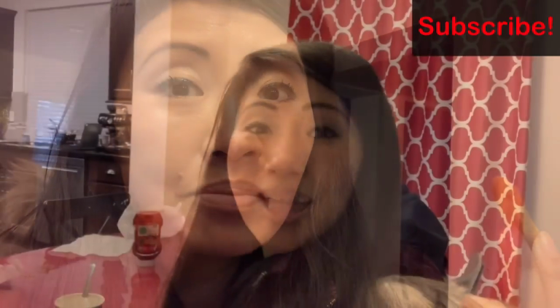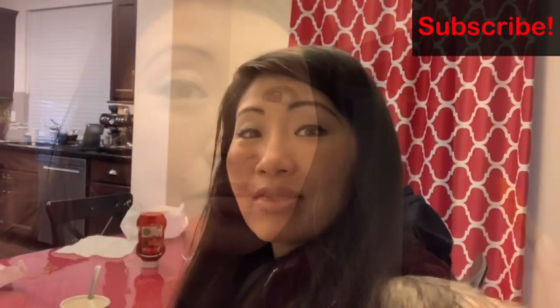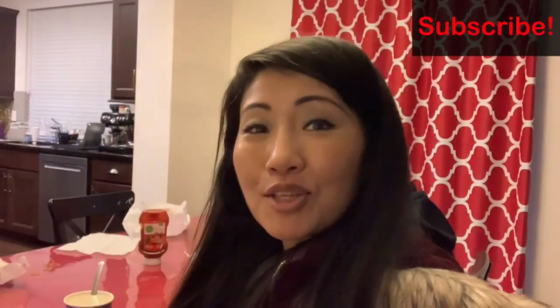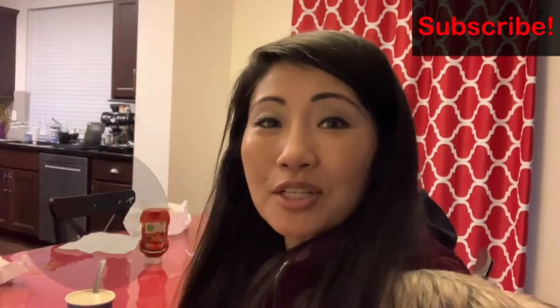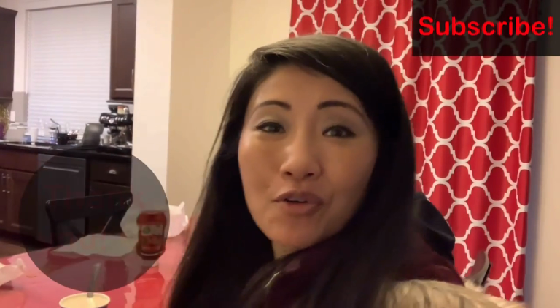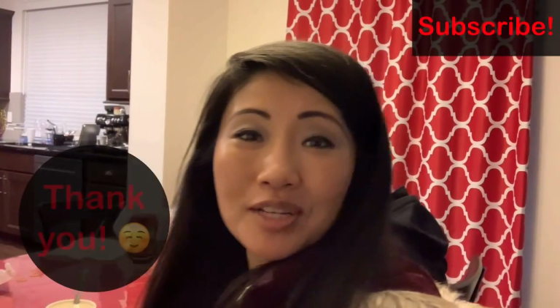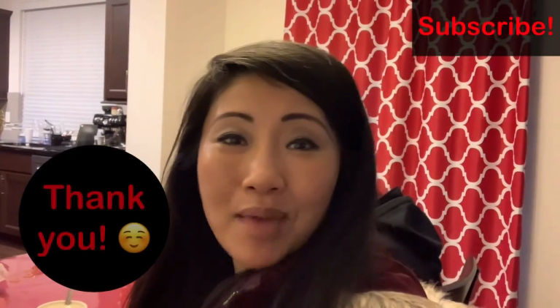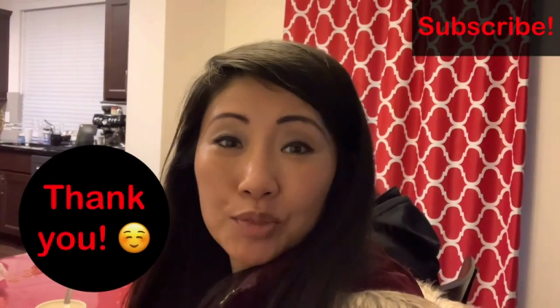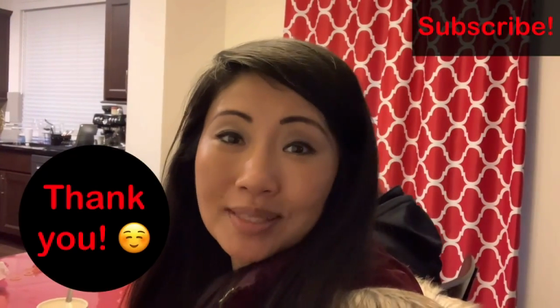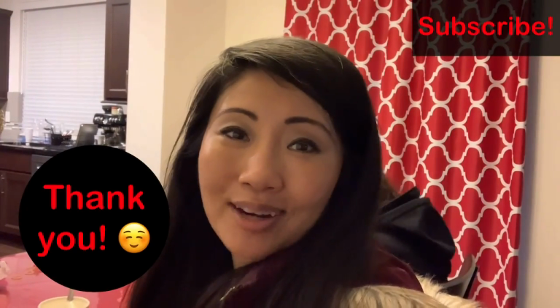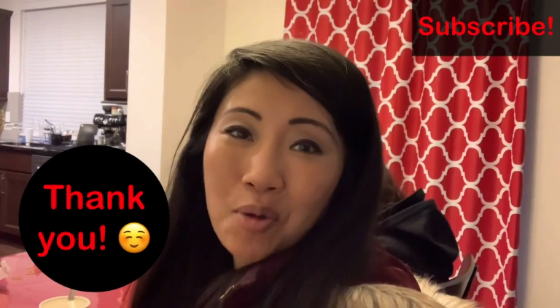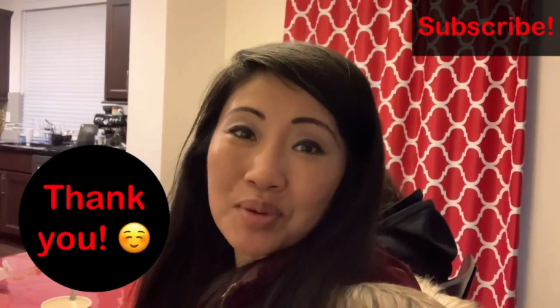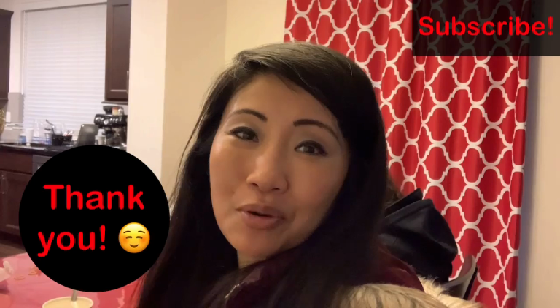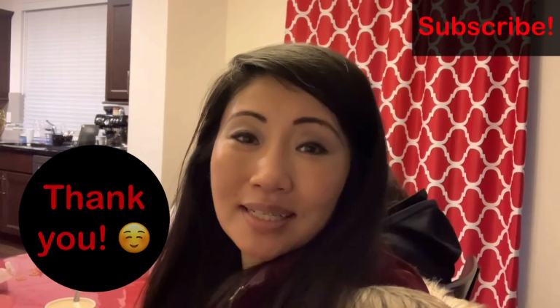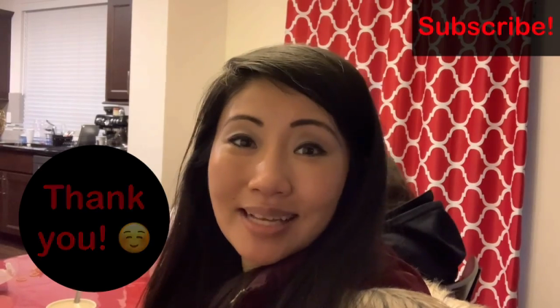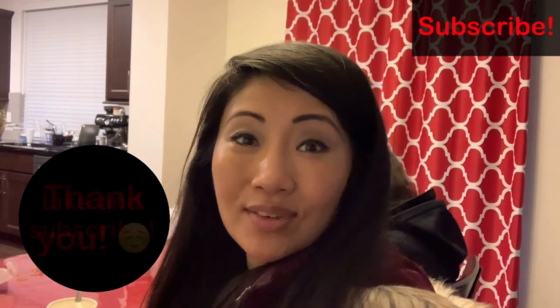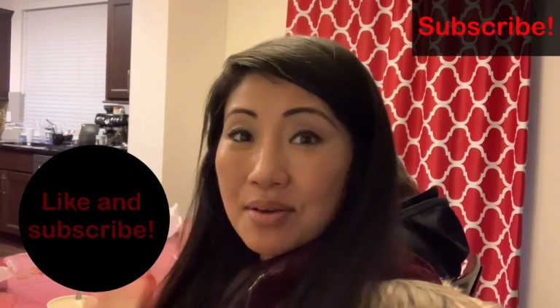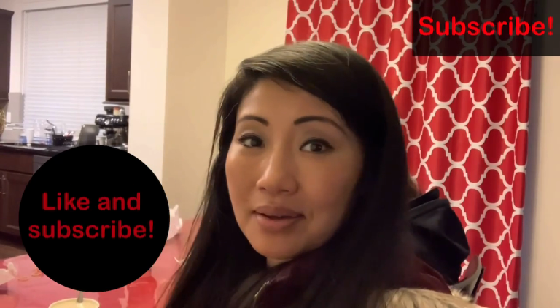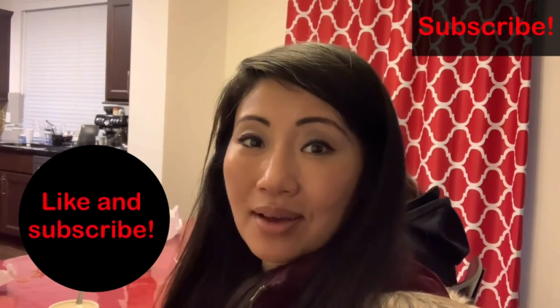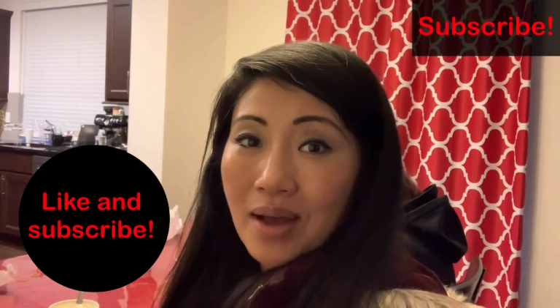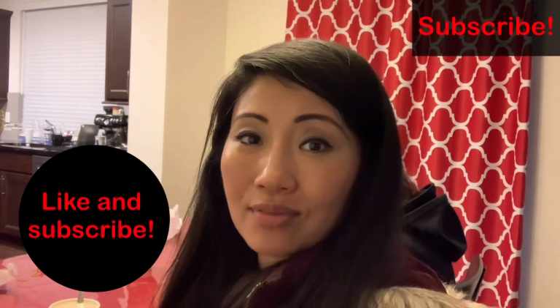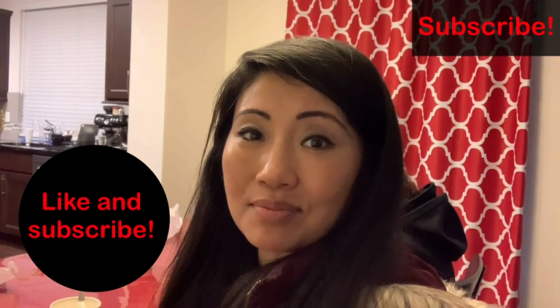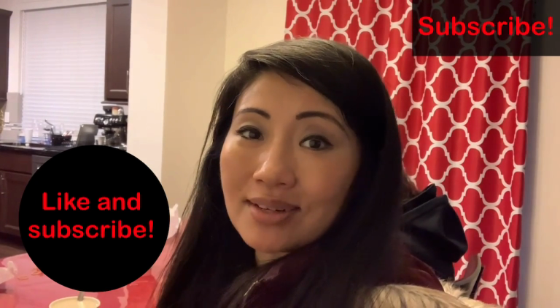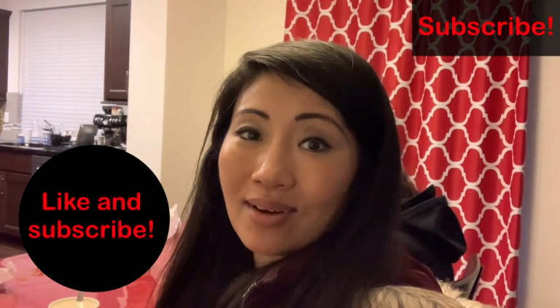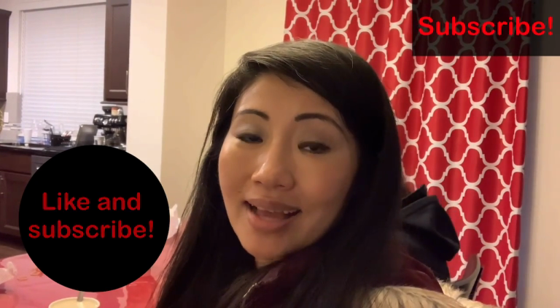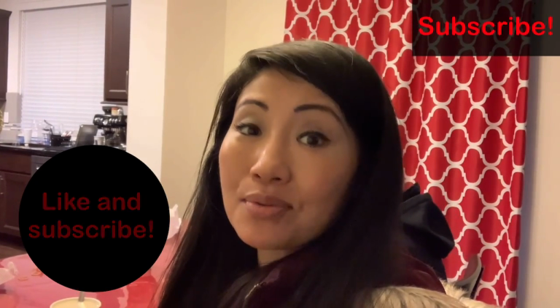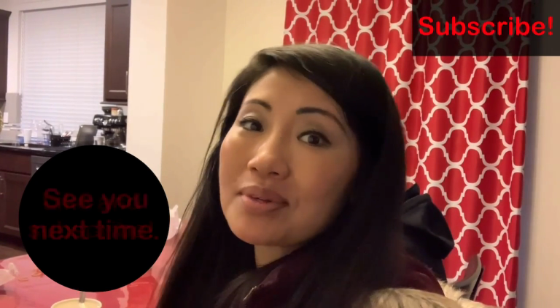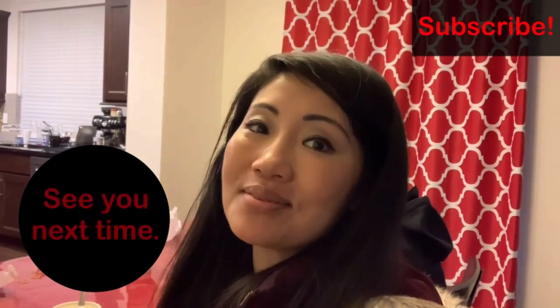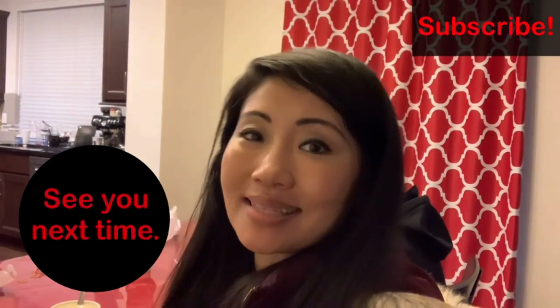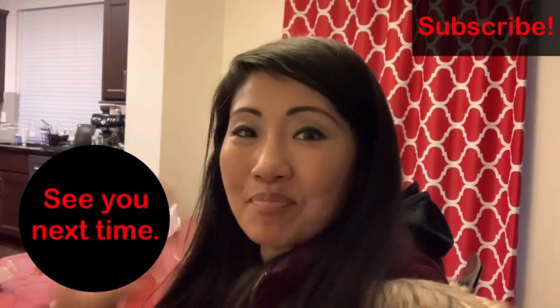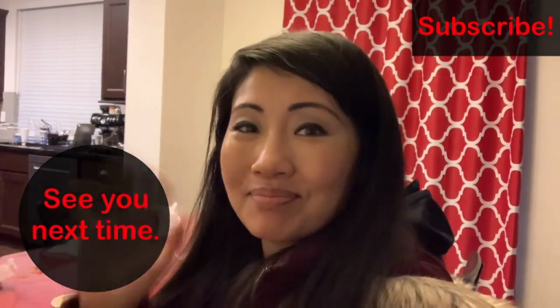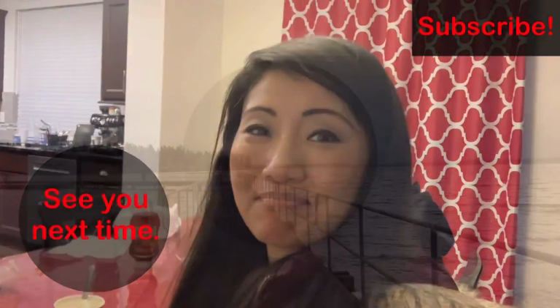Thank you so much for your time at Explore Seattle. Hope you enjoyed today's visit. We're gonna go have some dinner now and we will see you next time. Bye!